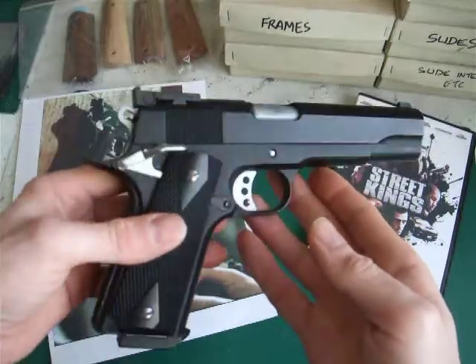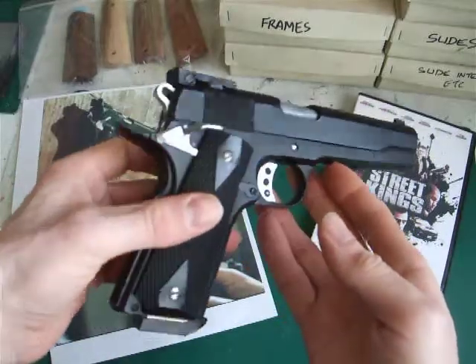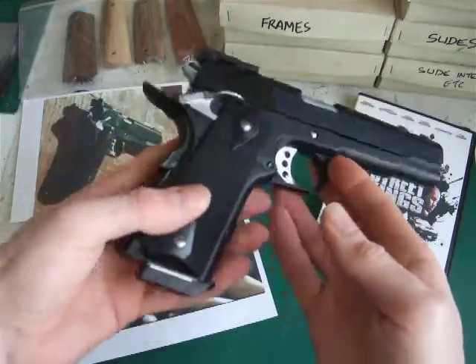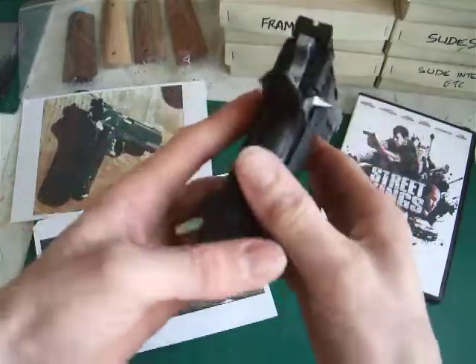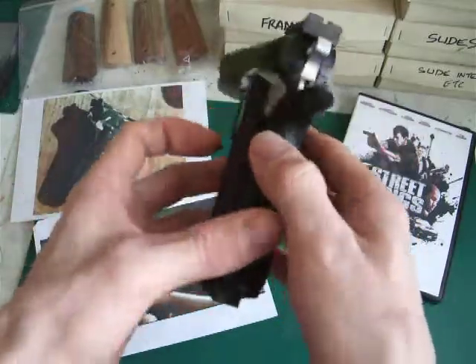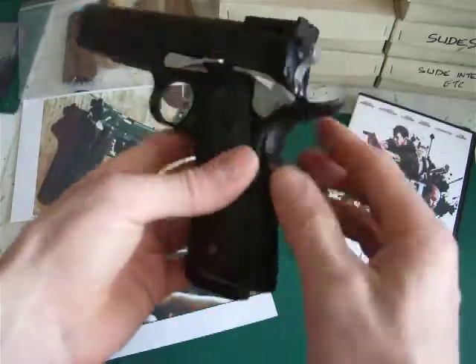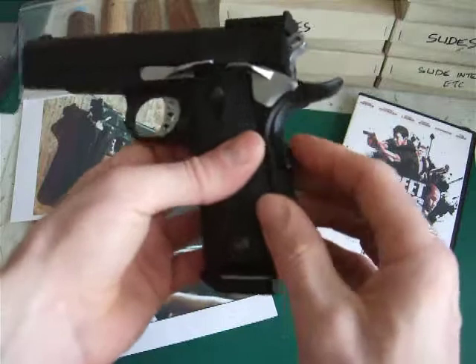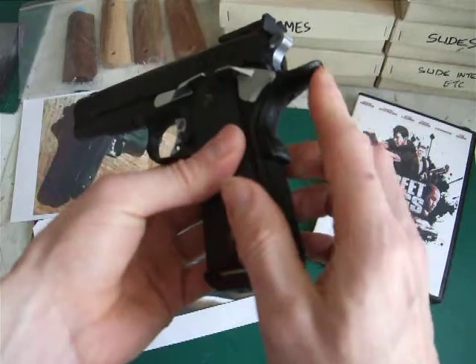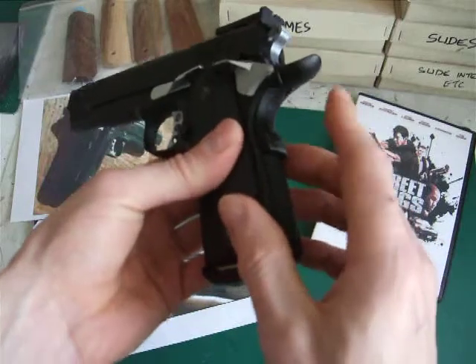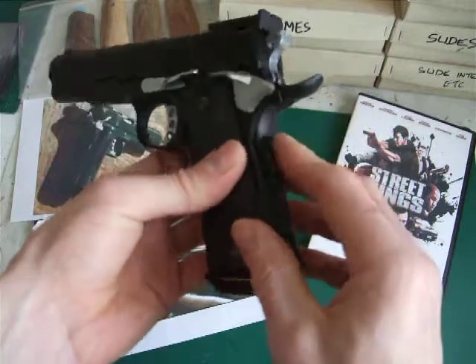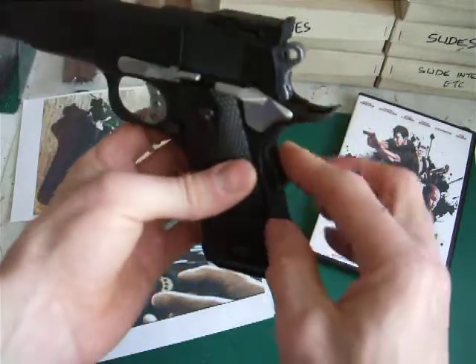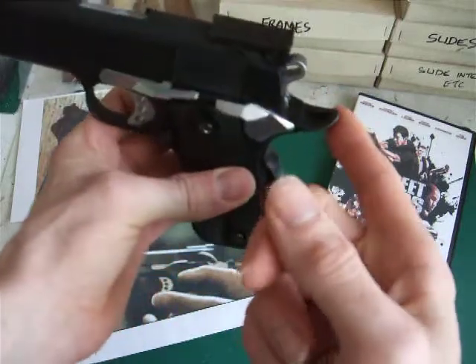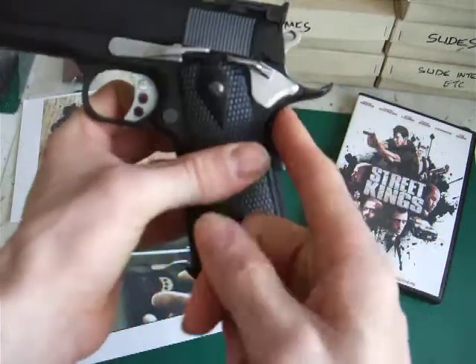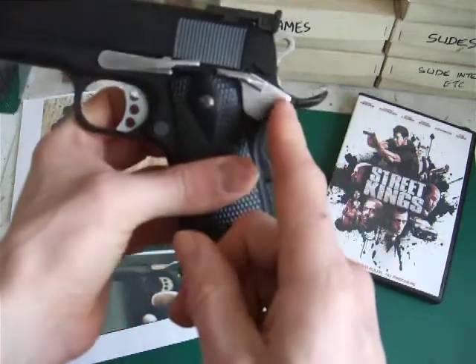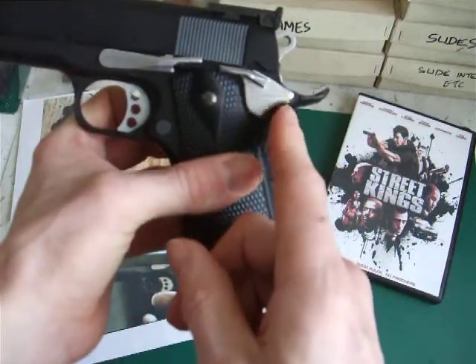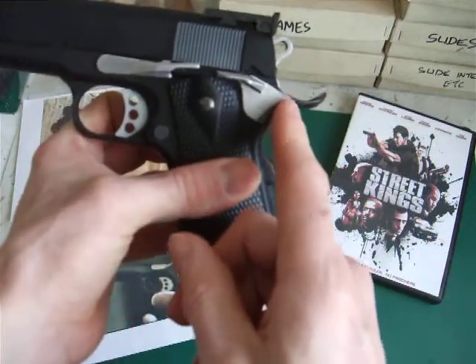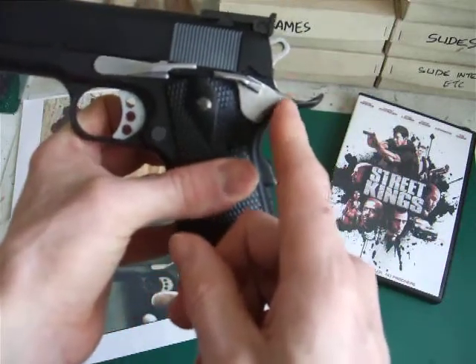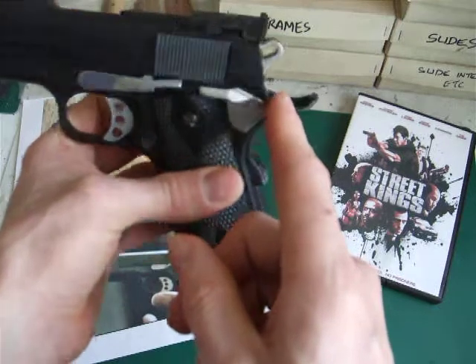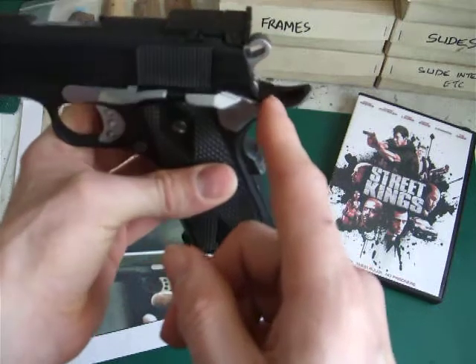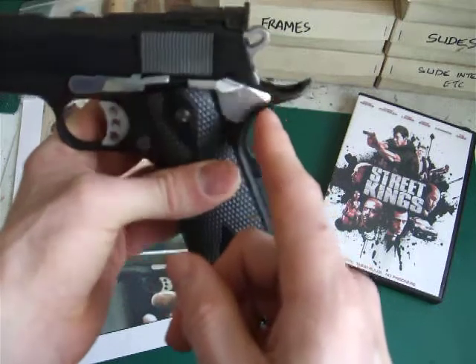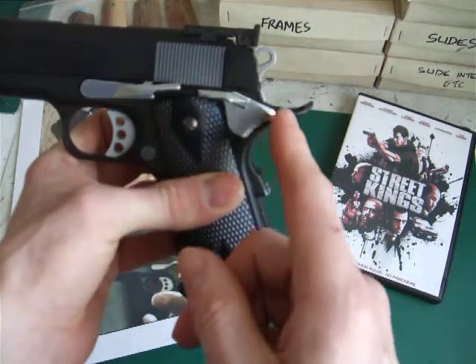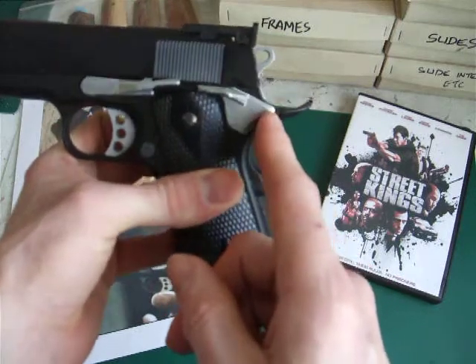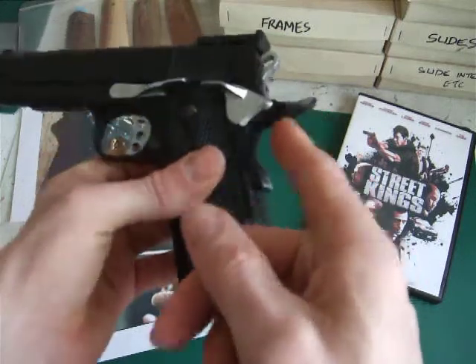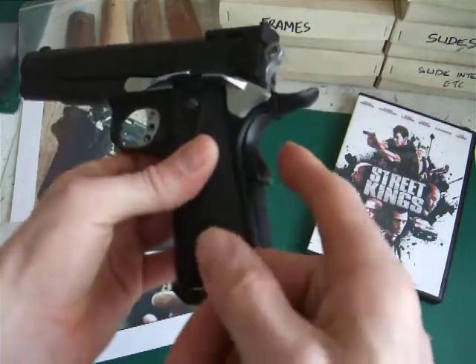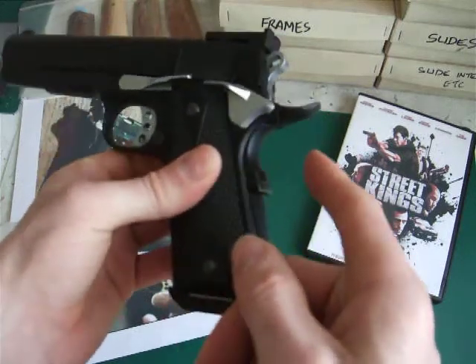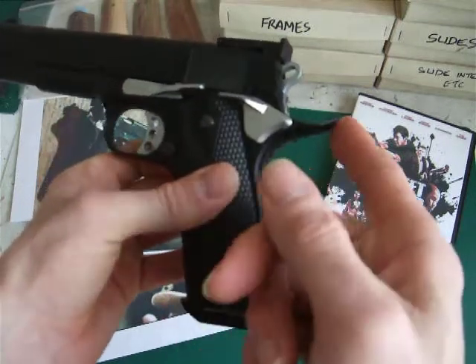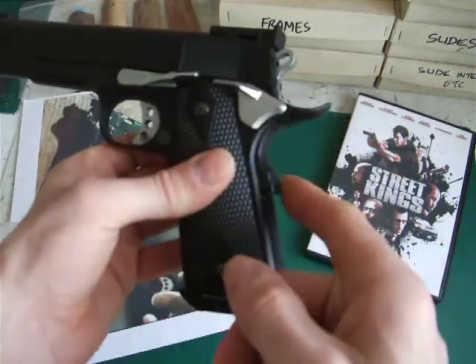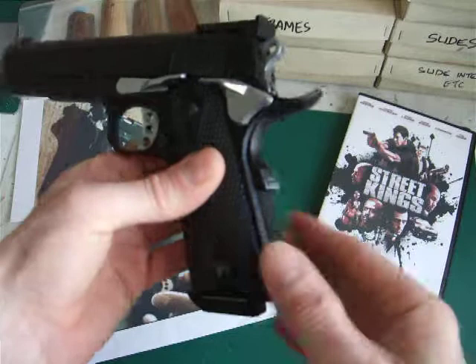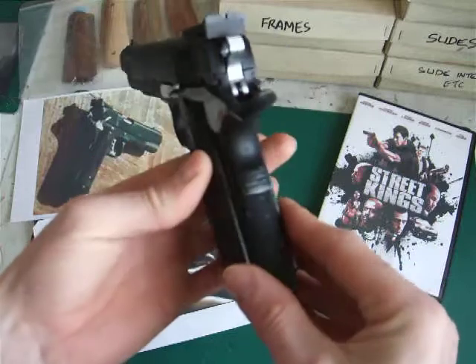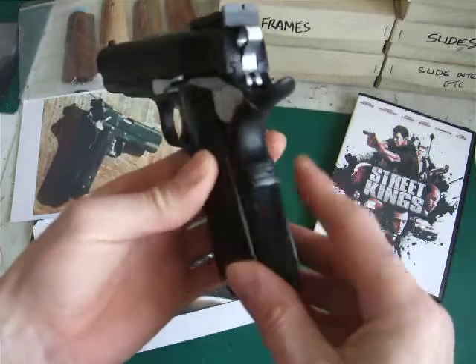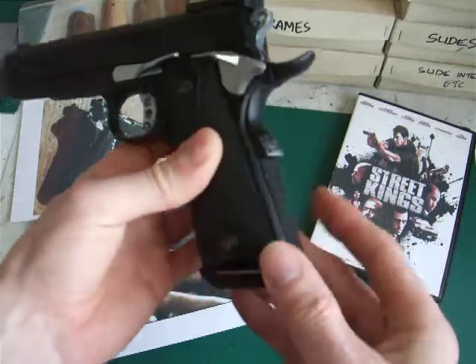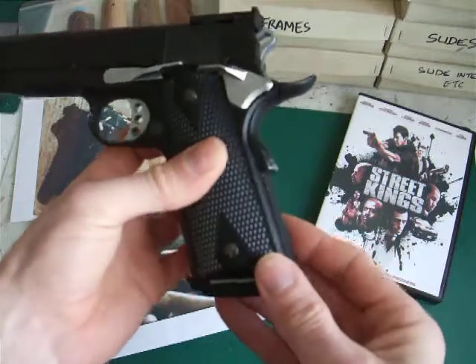The only other thing I've done is the grip safety, which I've had to grind the tangs down on the original 1911 frame to get it to fit. Again, it's Tanio Koba — all part of the parts set.